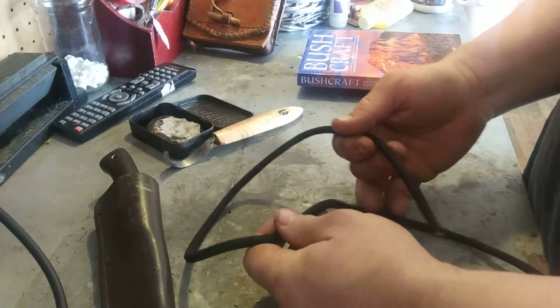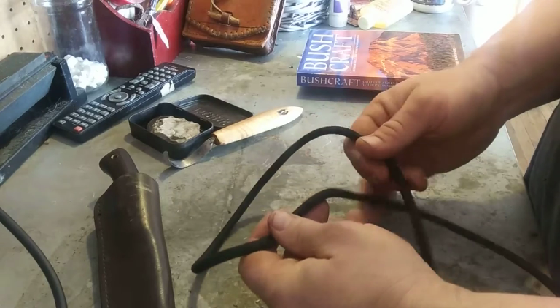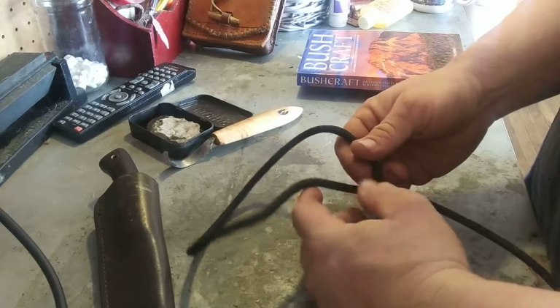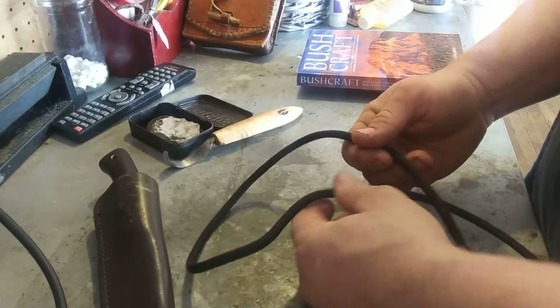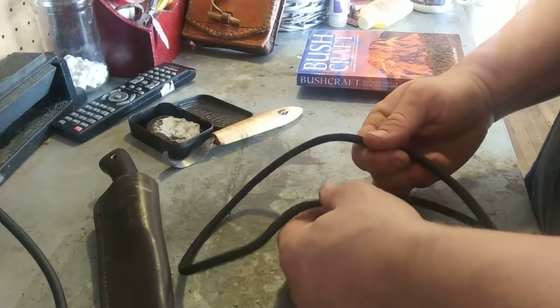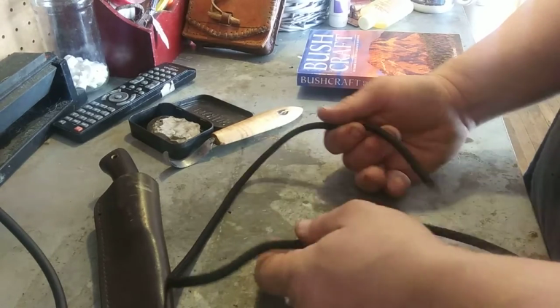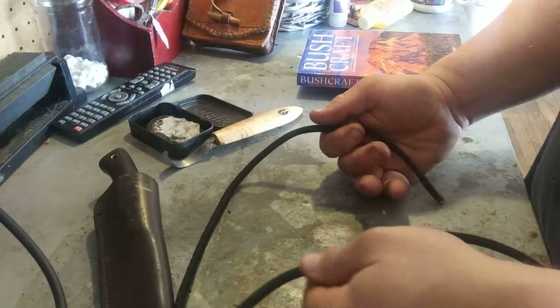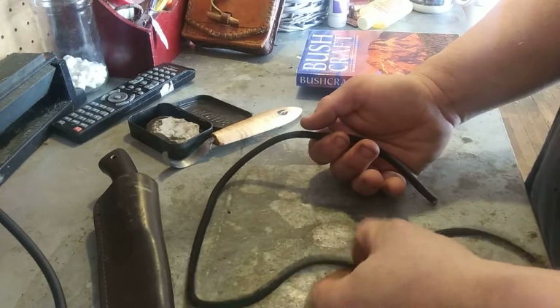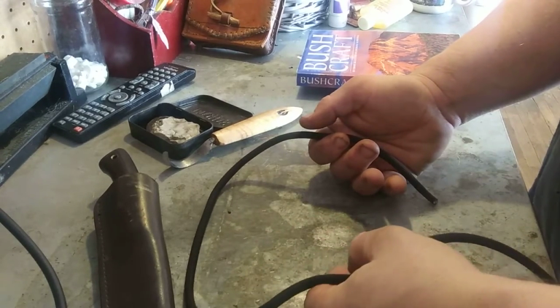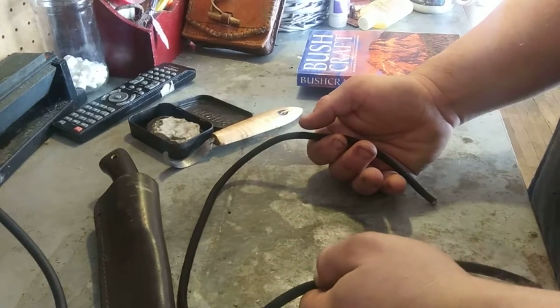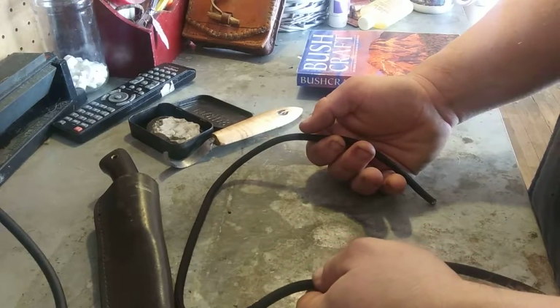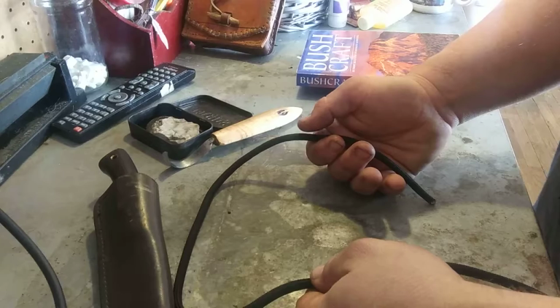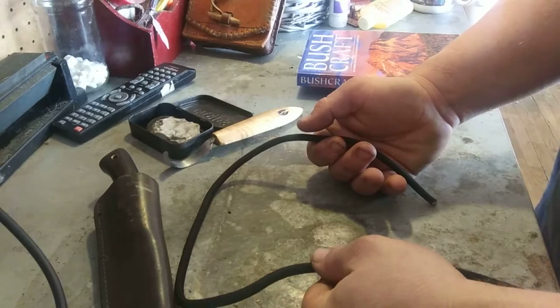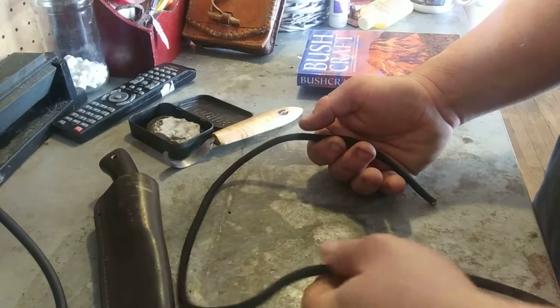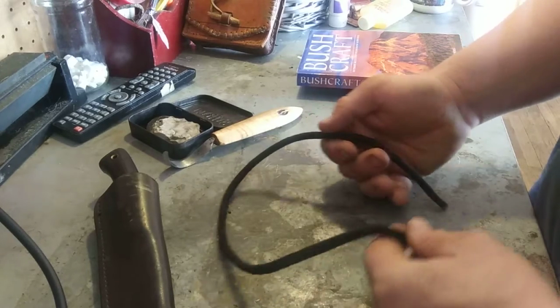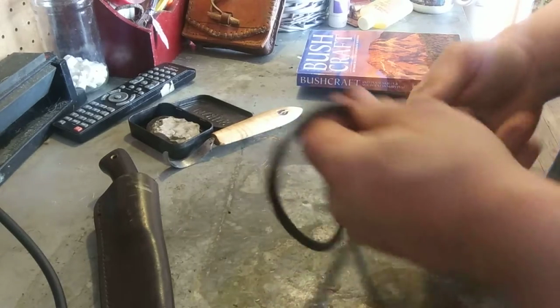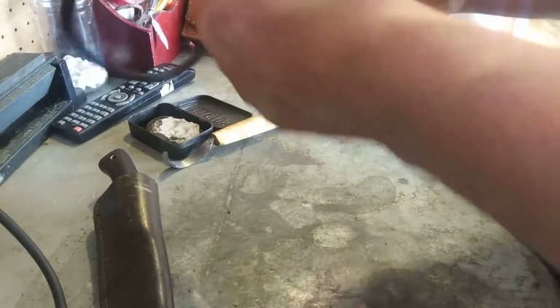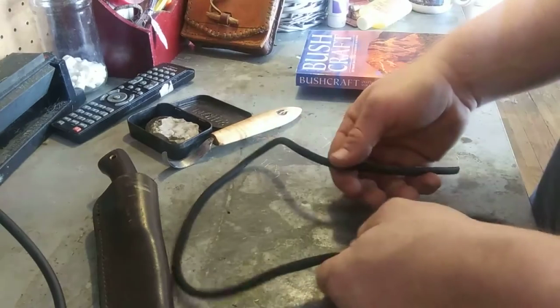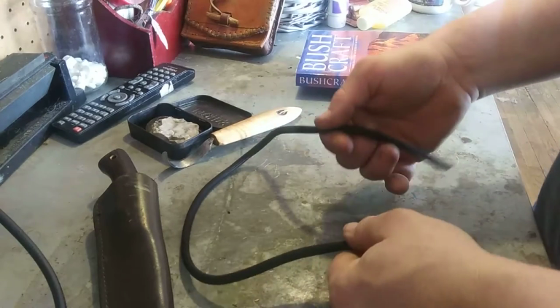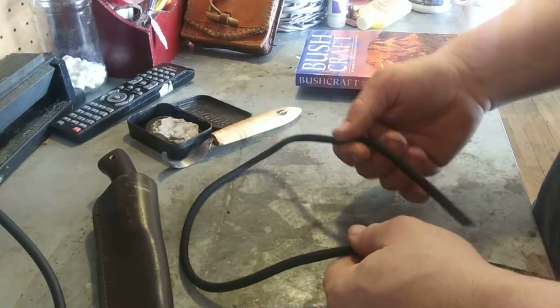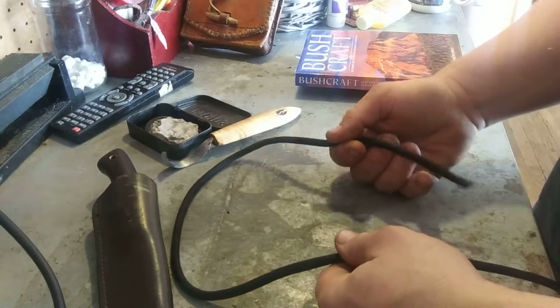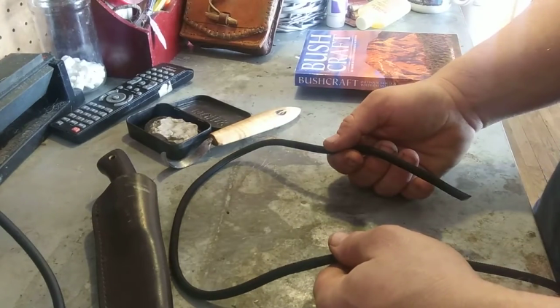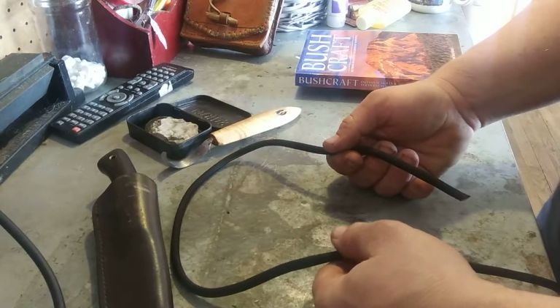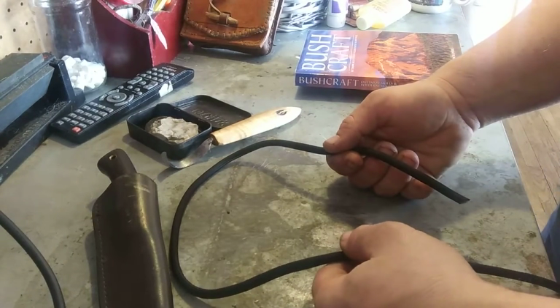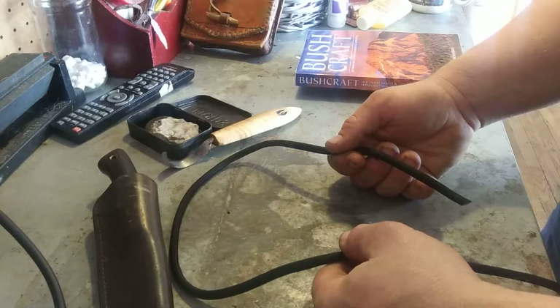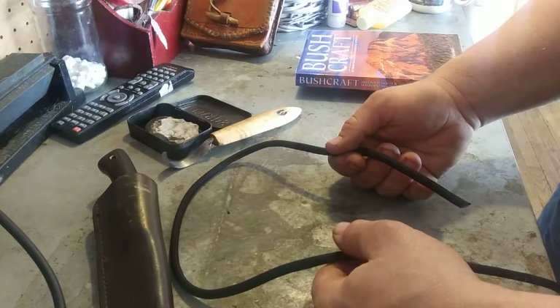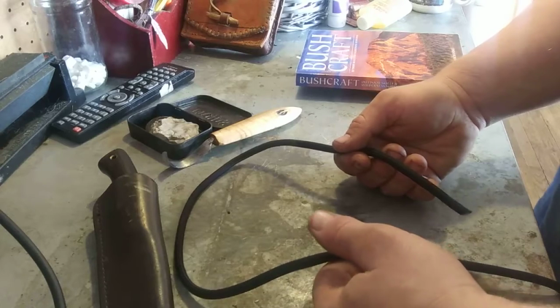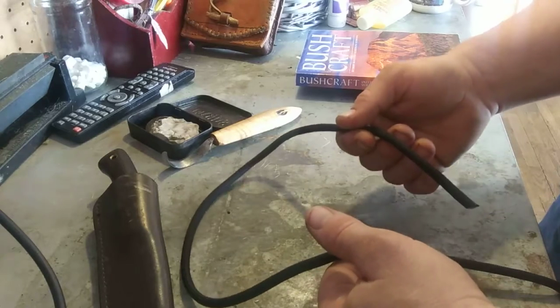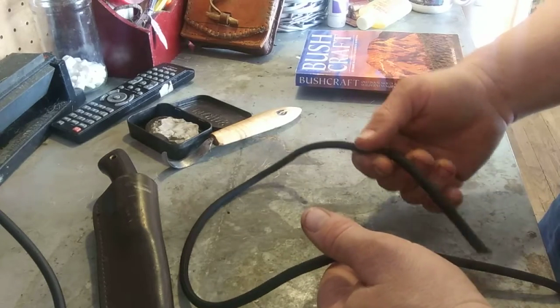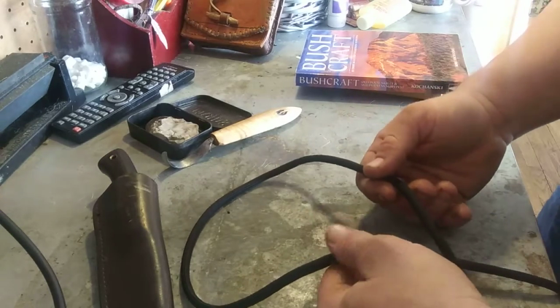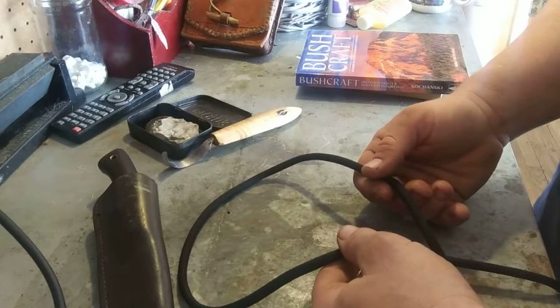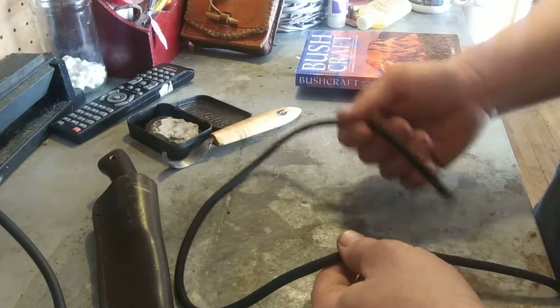I accidentally discovered a knot that I'm thinking some of y'all might recognize. Not sure if this has been done before, but I'm going to go ahead and just call it a clove loop.